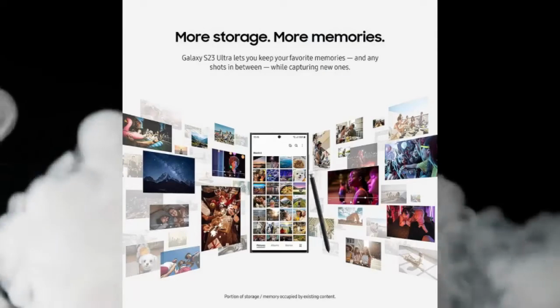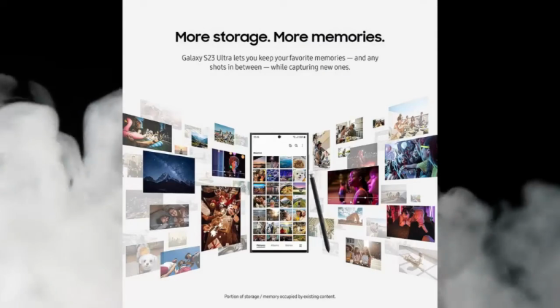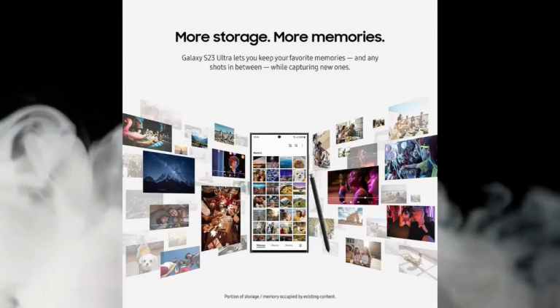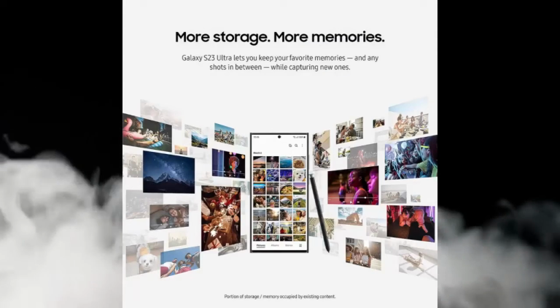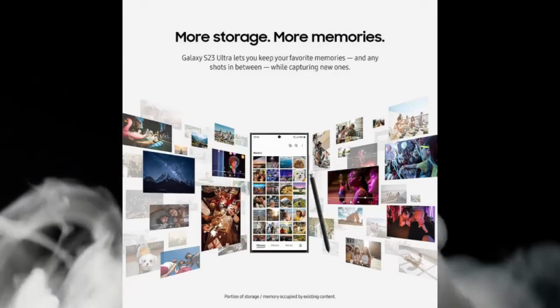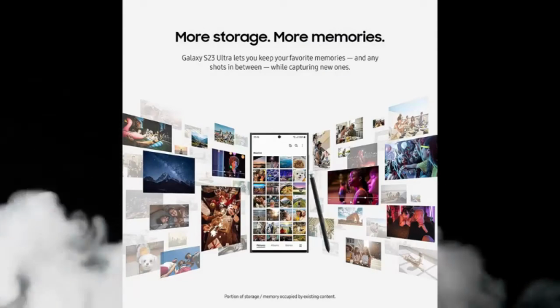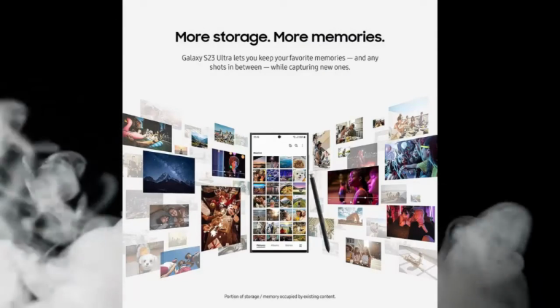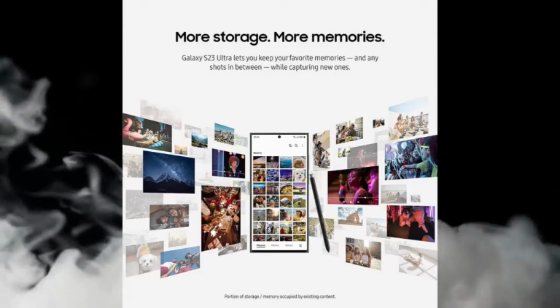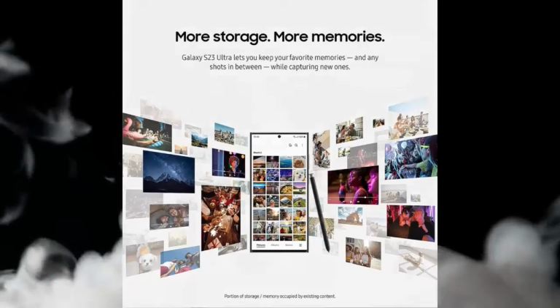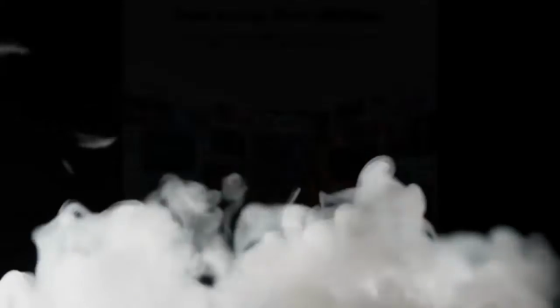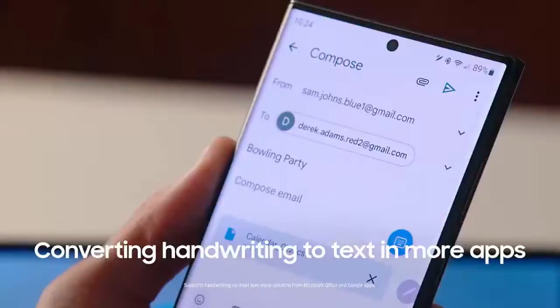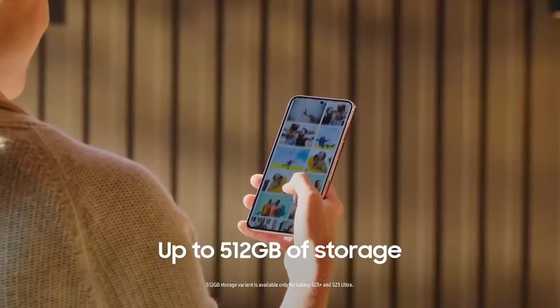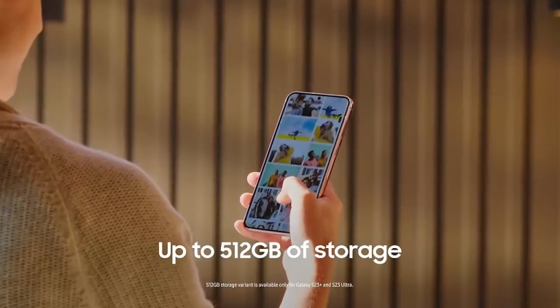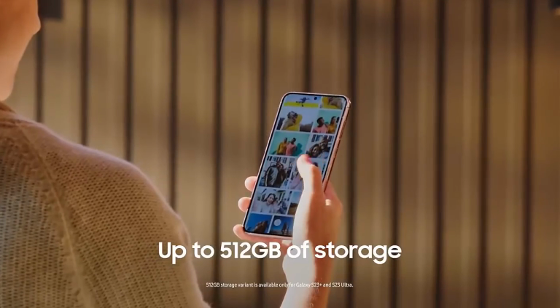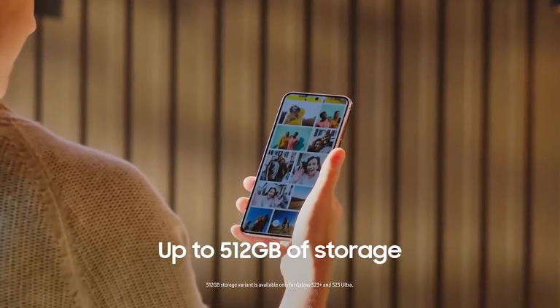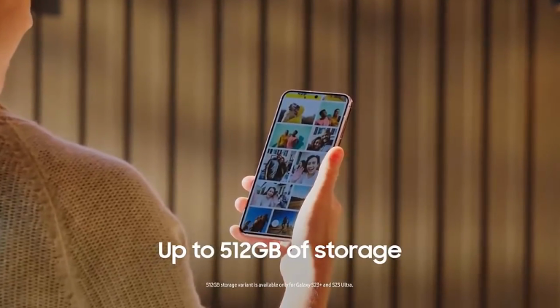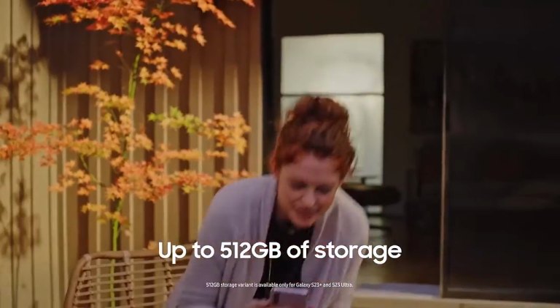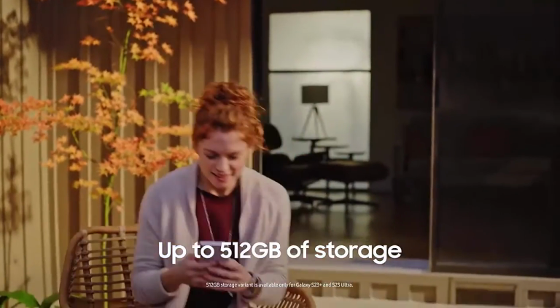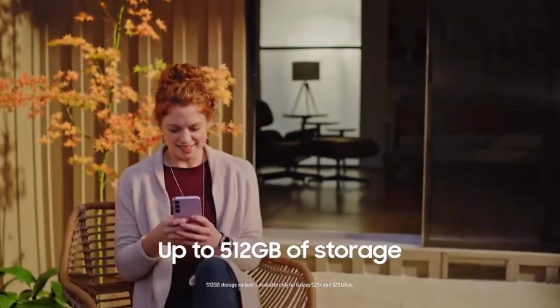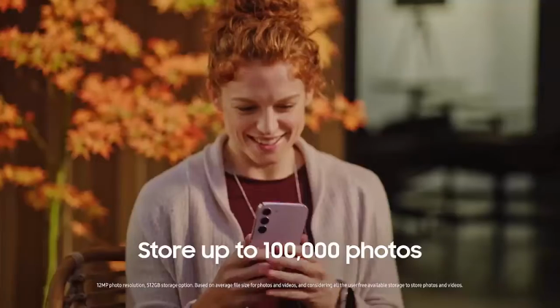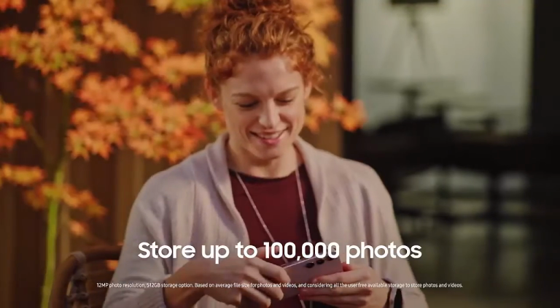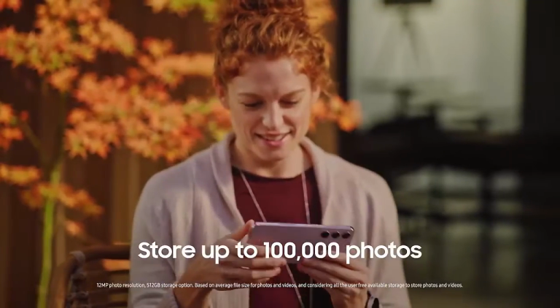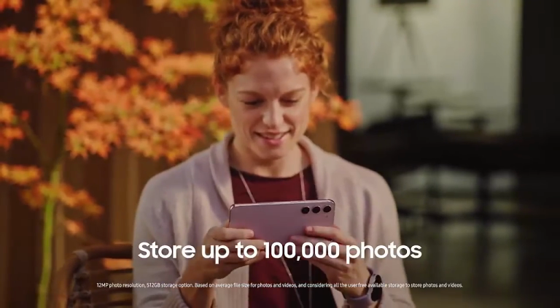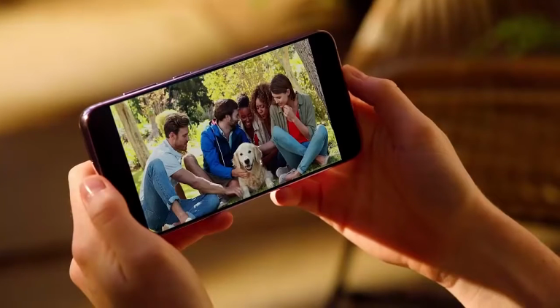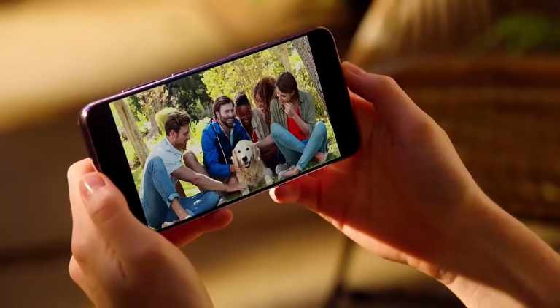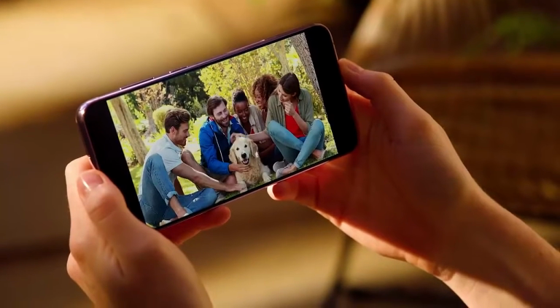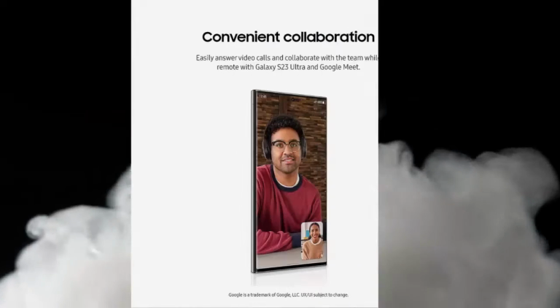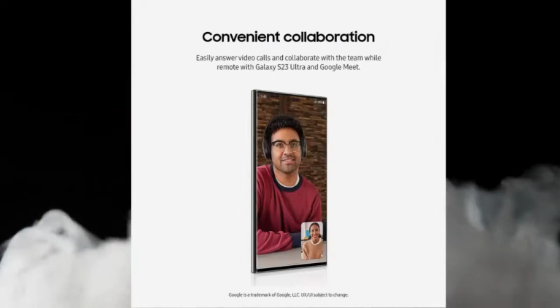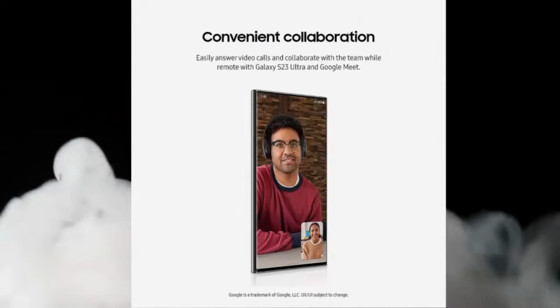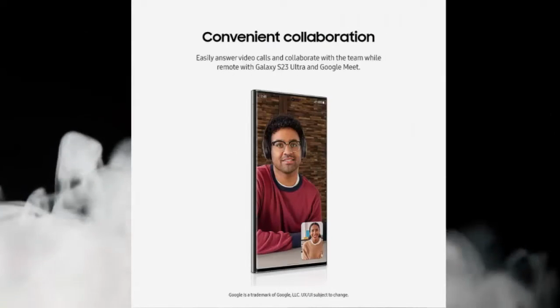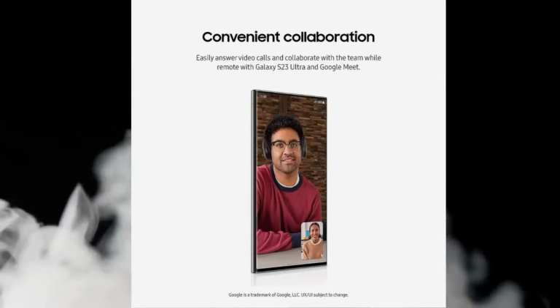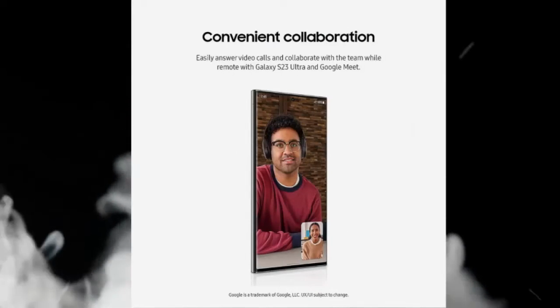Fastest mobile processor available — whether you're working hard, playing hard, or doing both at the same time, smoothly switch between apps with the fastest processor ever. Game at full throttle and smoothly switch between apps.